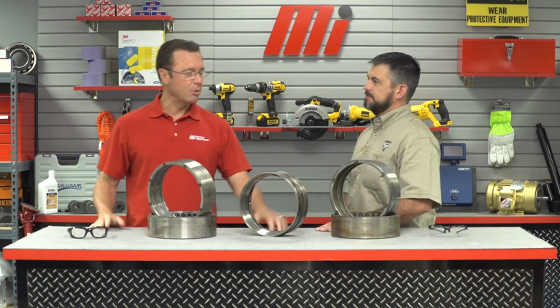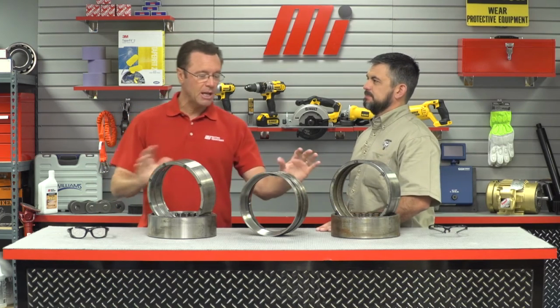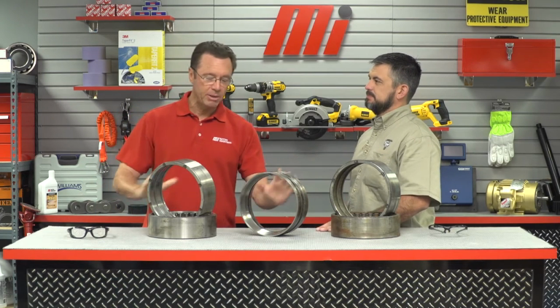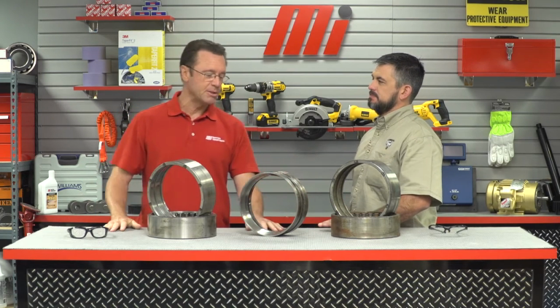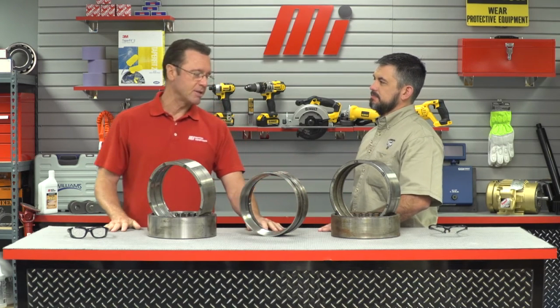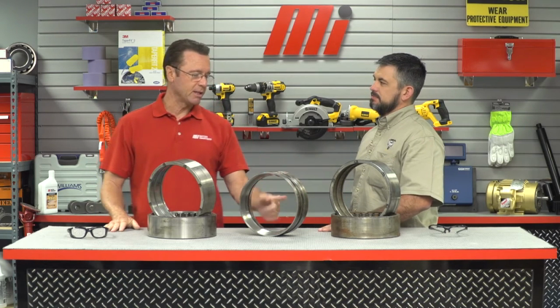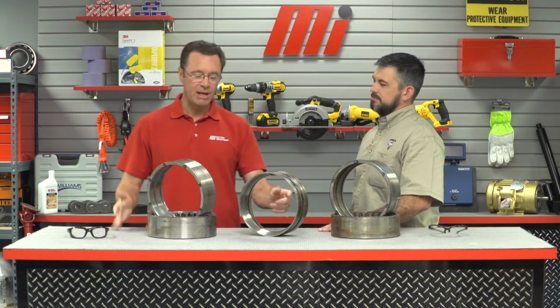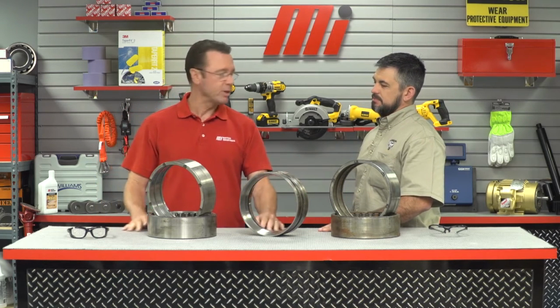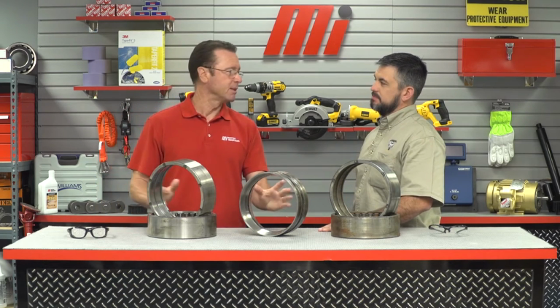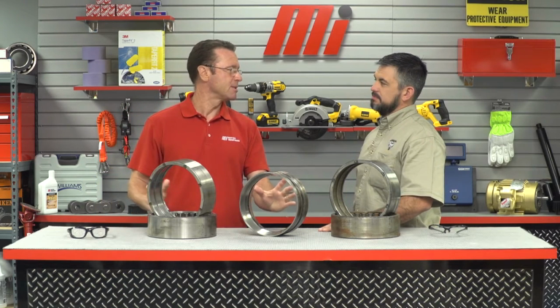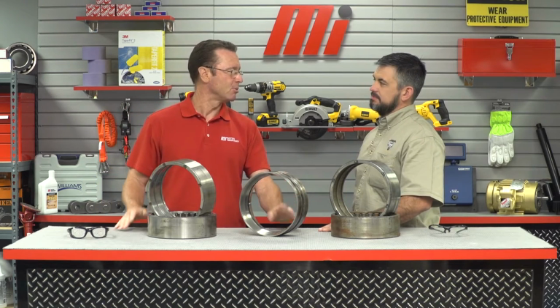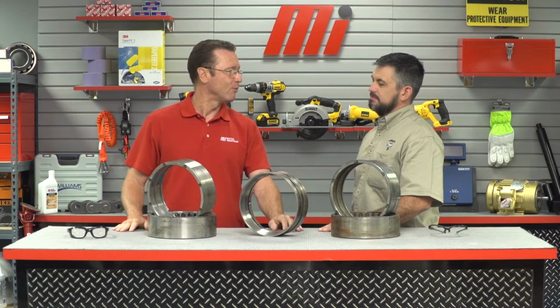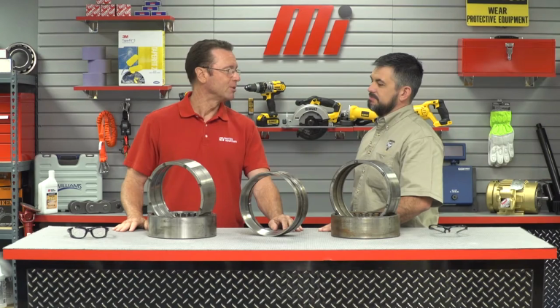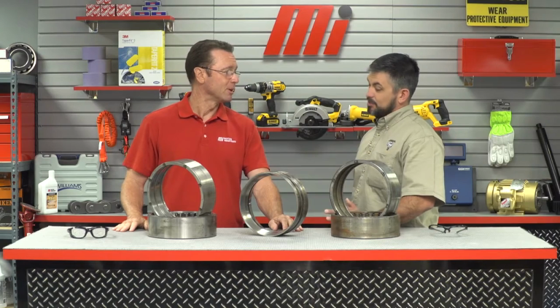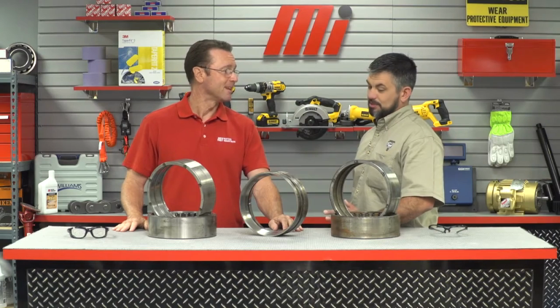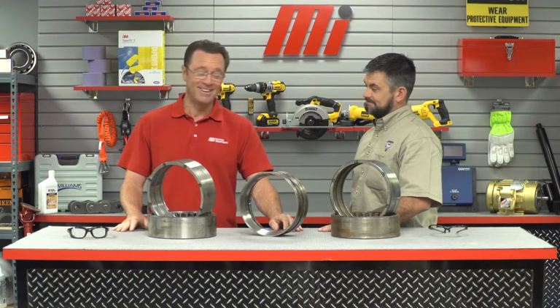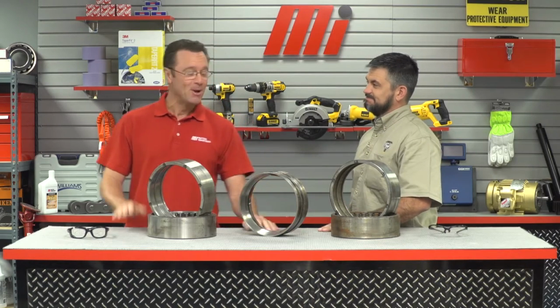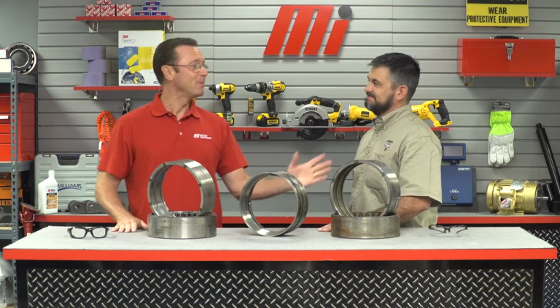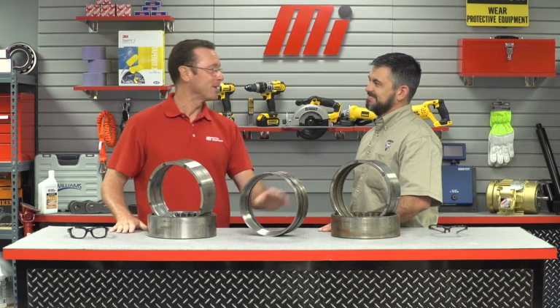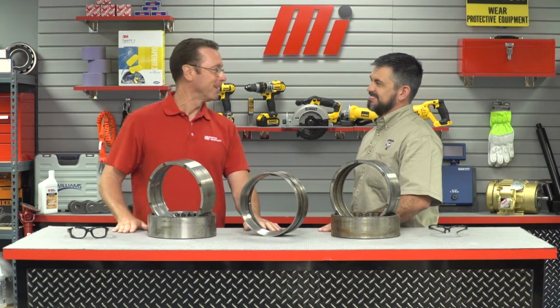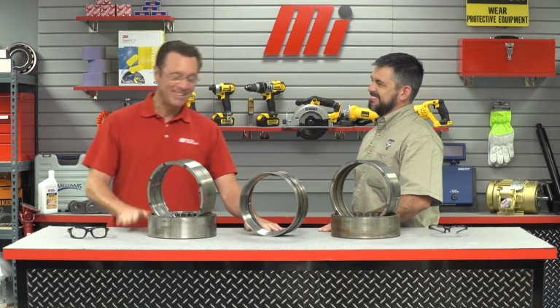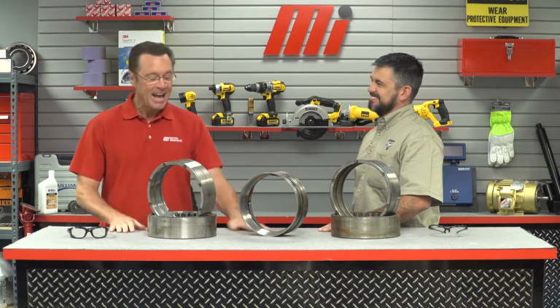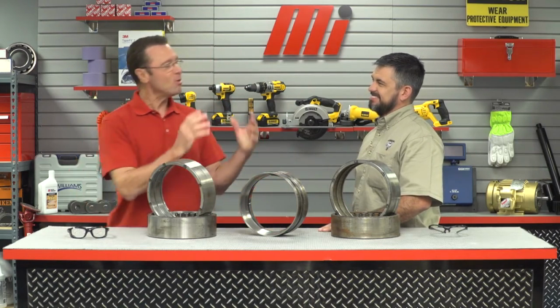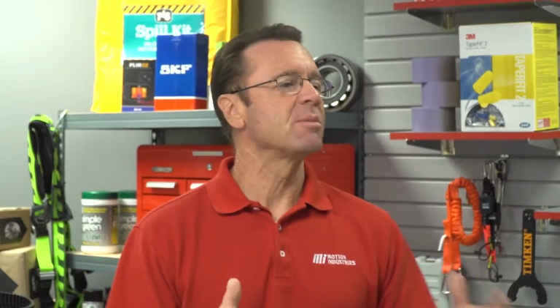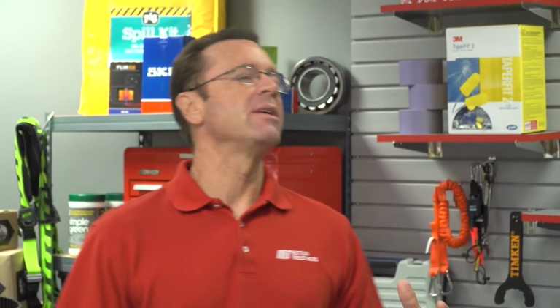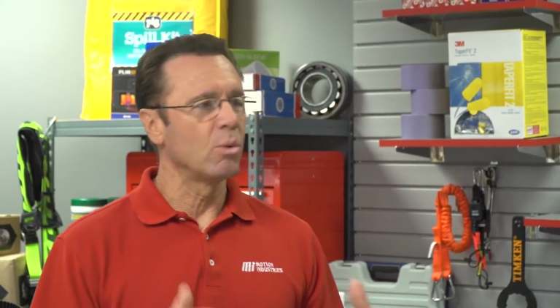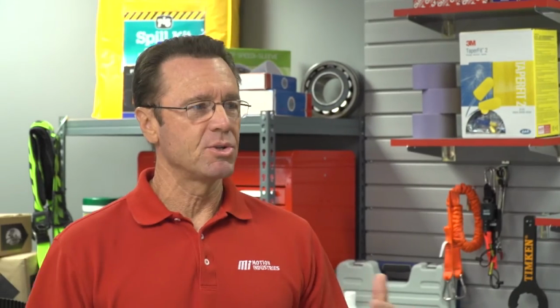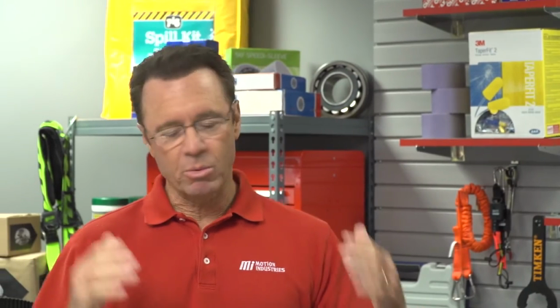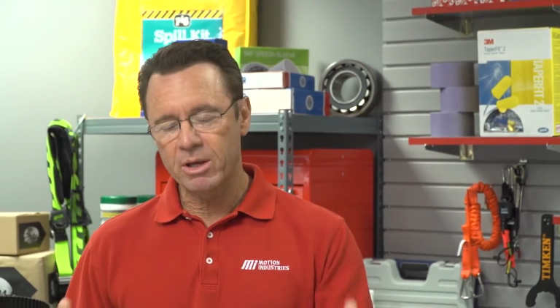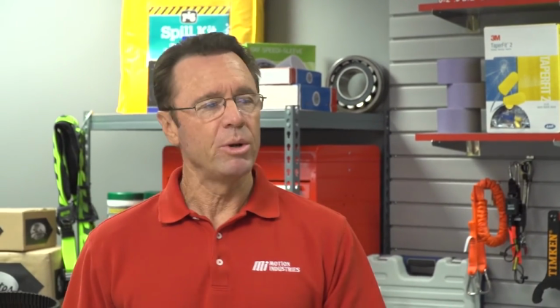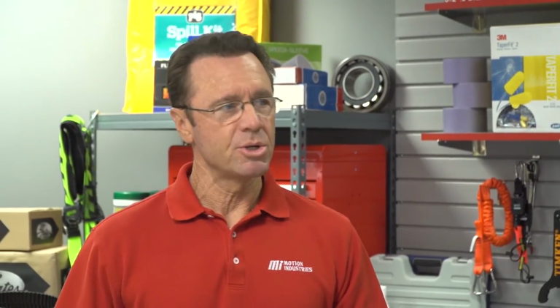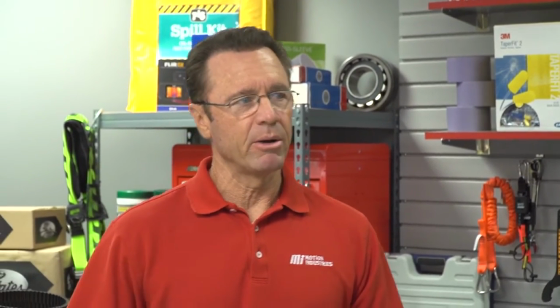I know we got lots of bearings — actually we got like five rings, we could make the Olympic symbol right now if we wanted to. But what are some things that we want to consider when we're thinking about reconditioning bearings?